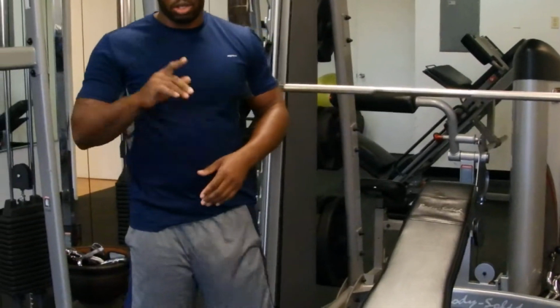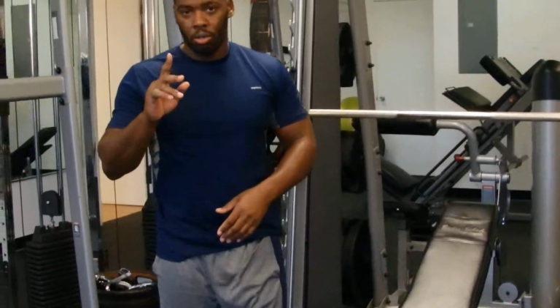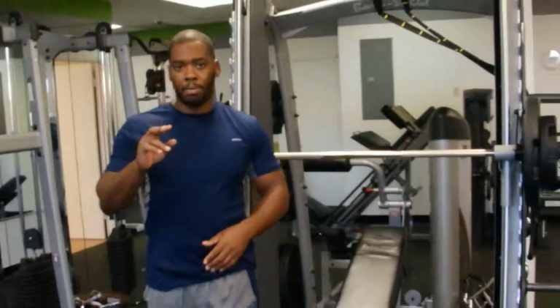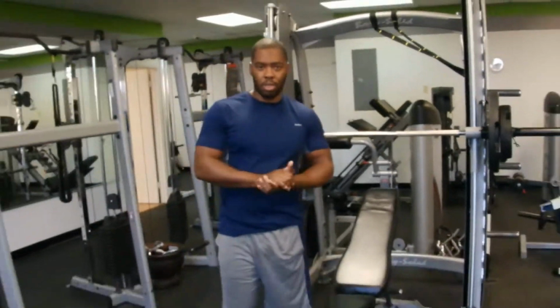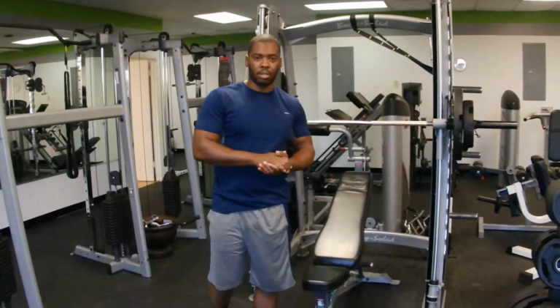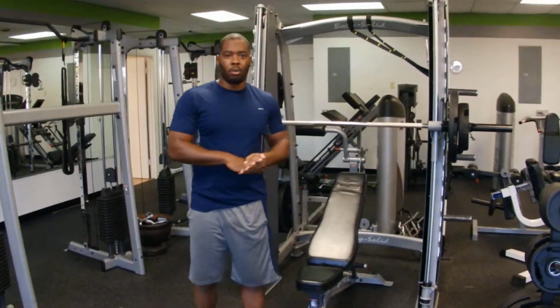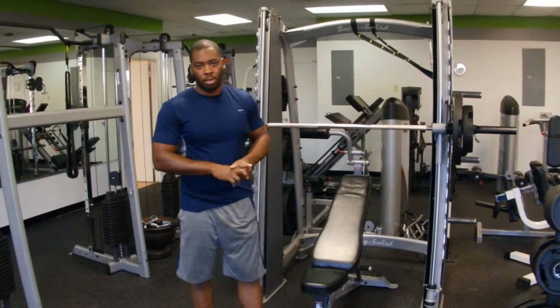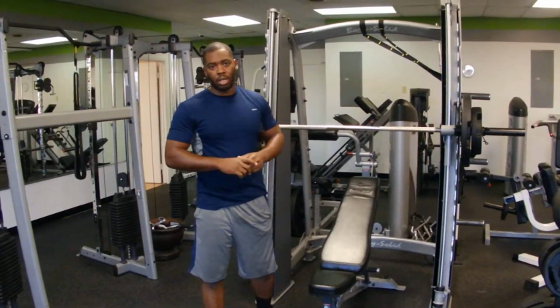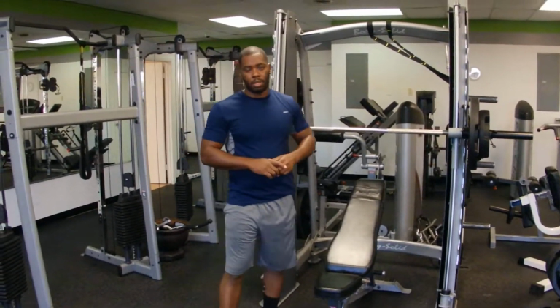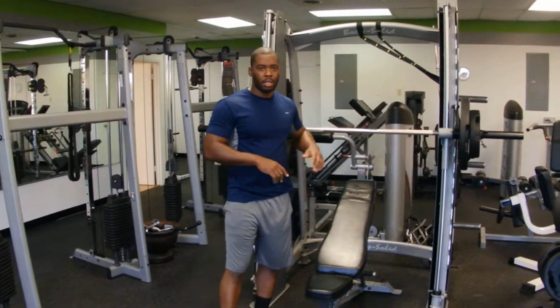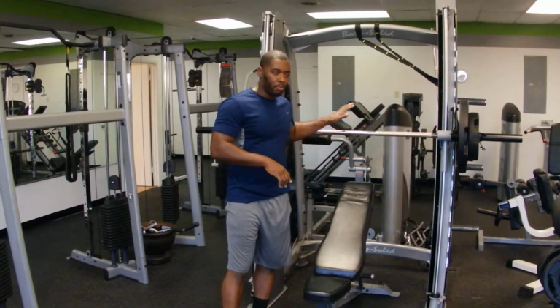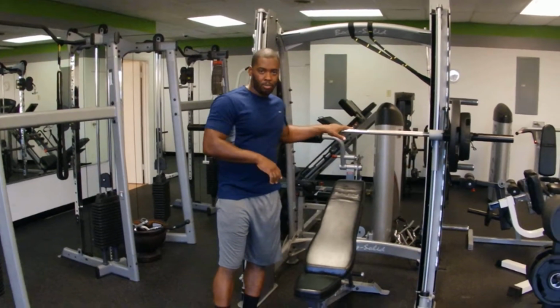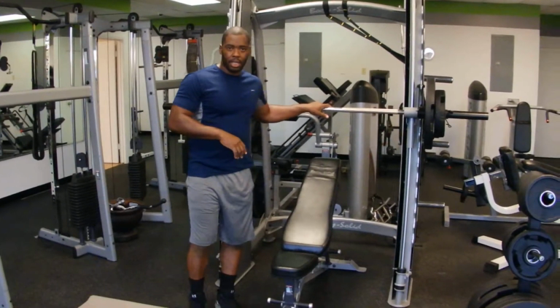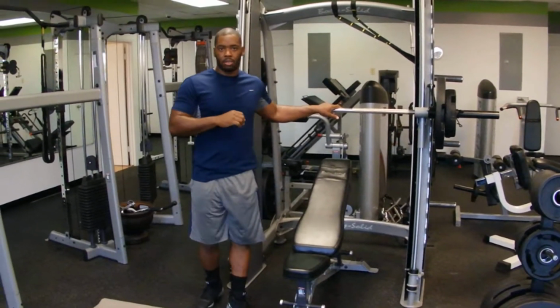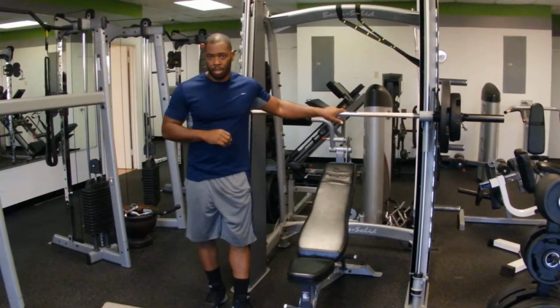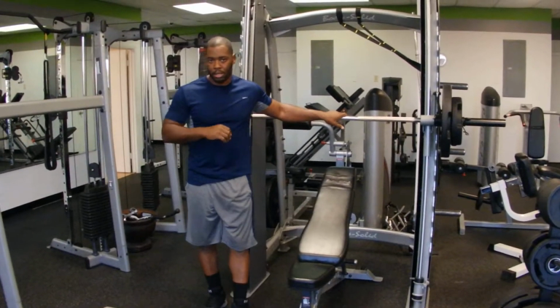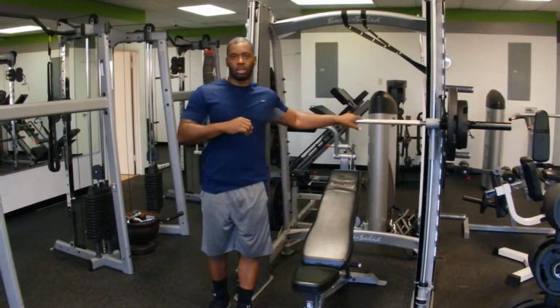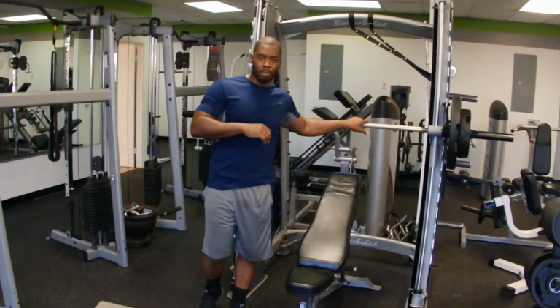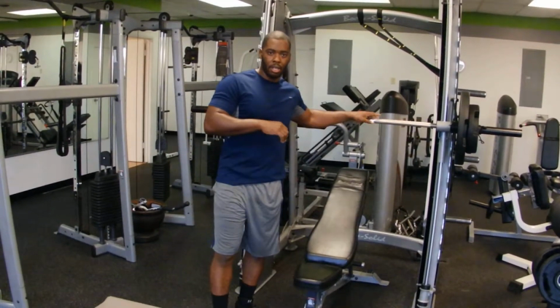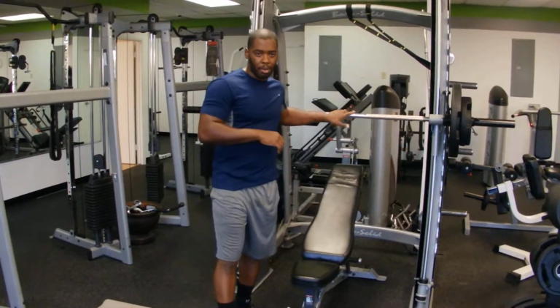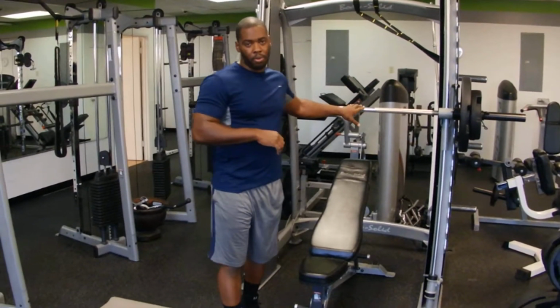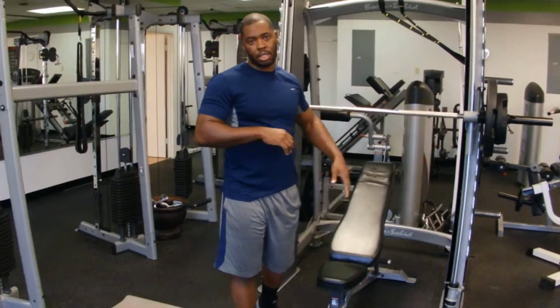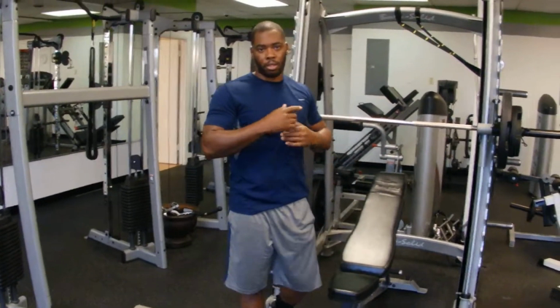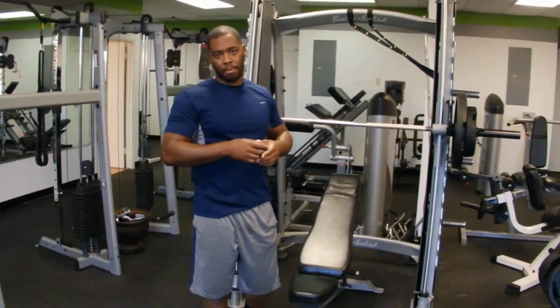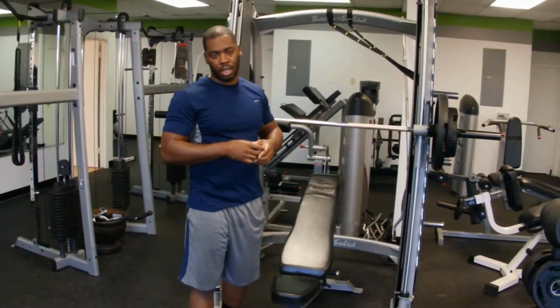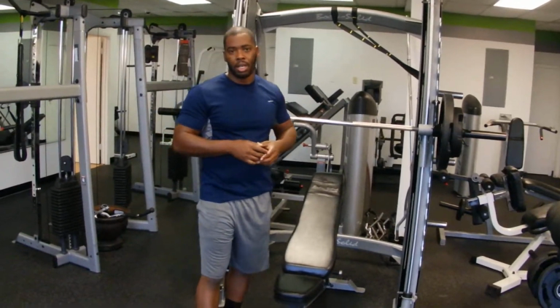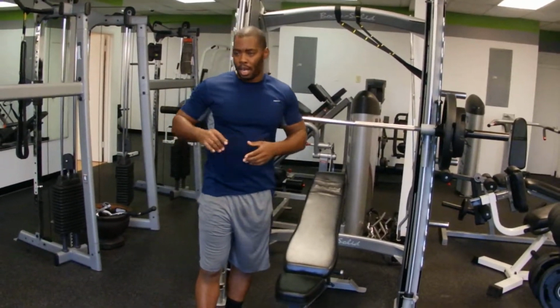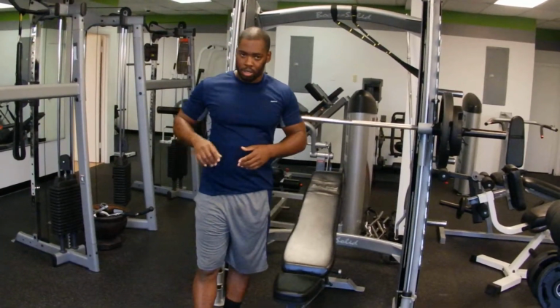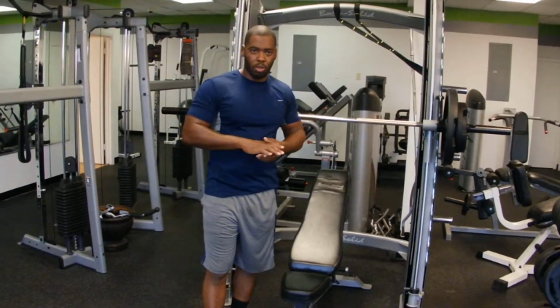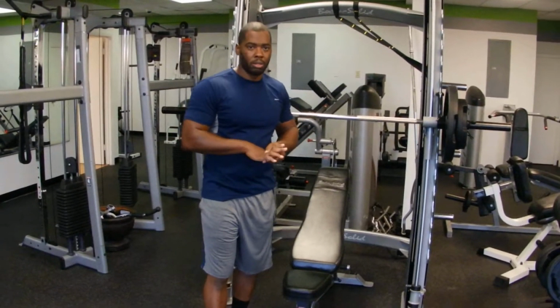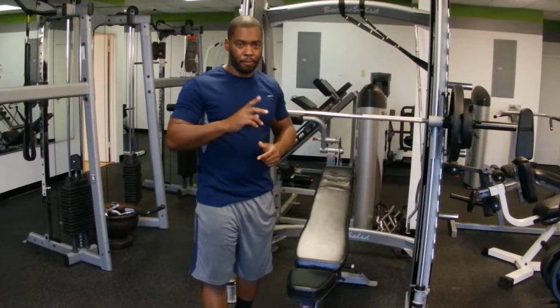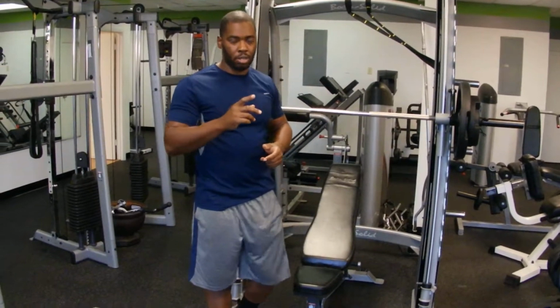I'm going to show you two types of routines. One of them is going to encompass the plyo press and the treadmill. Another is going to encompass the plyo press, the reverse fly machine, and also the wheel.